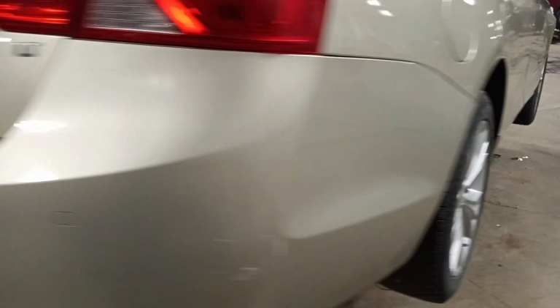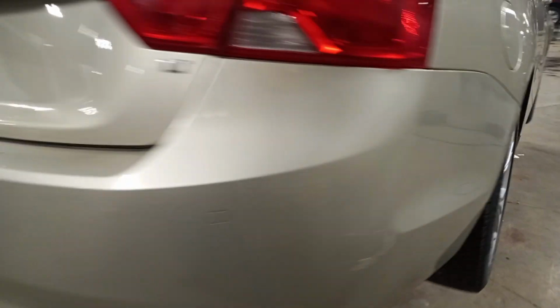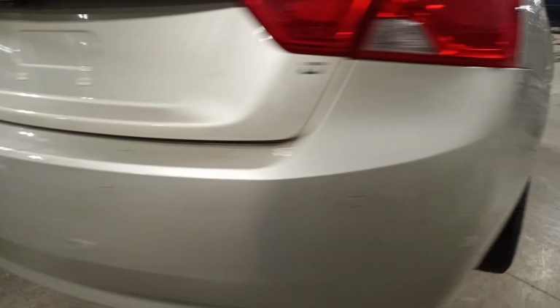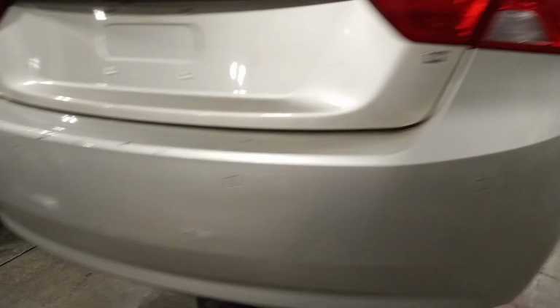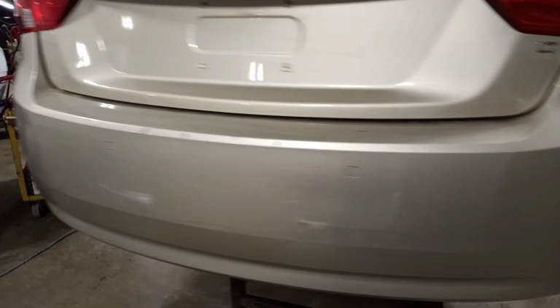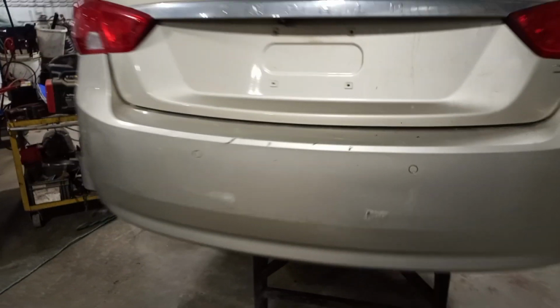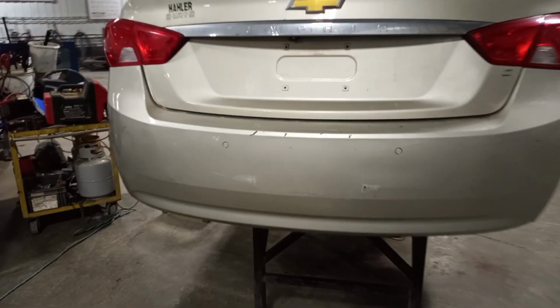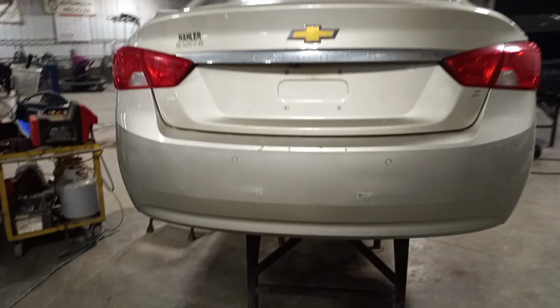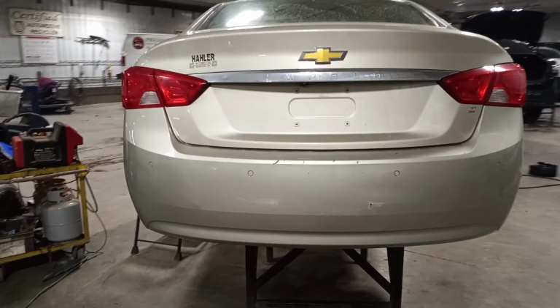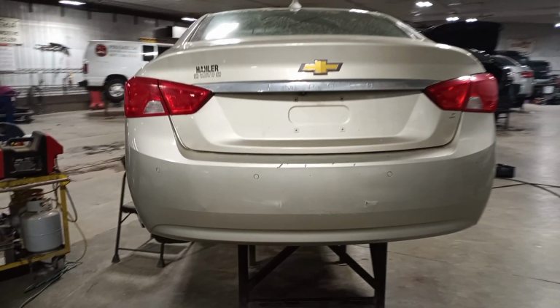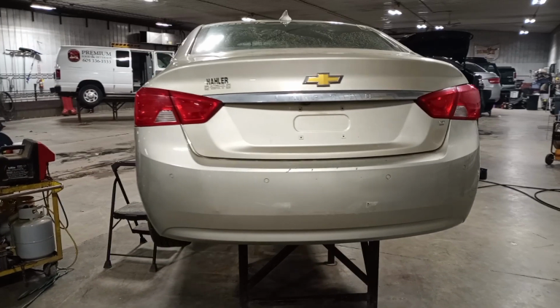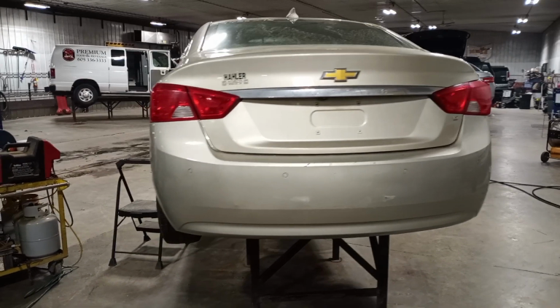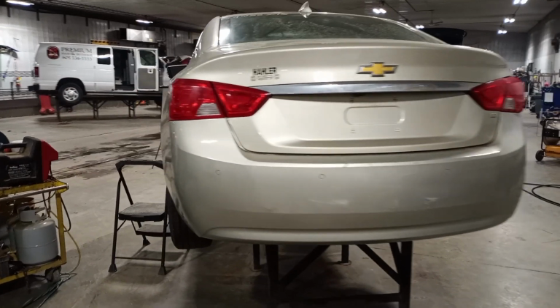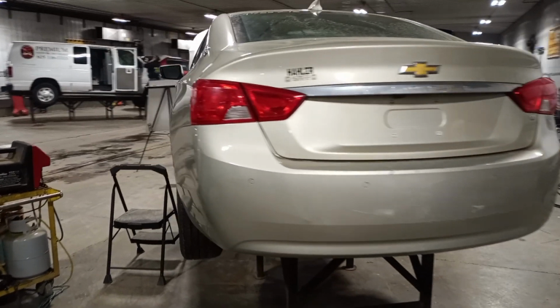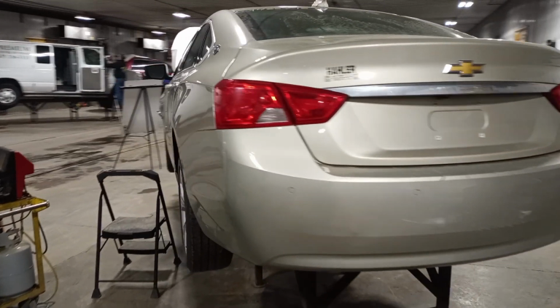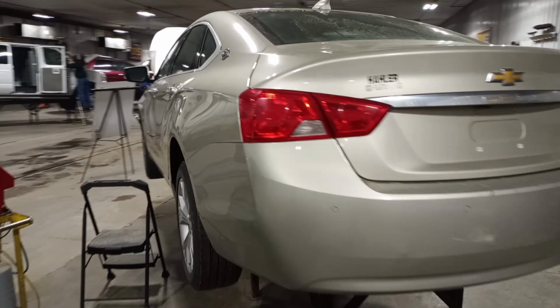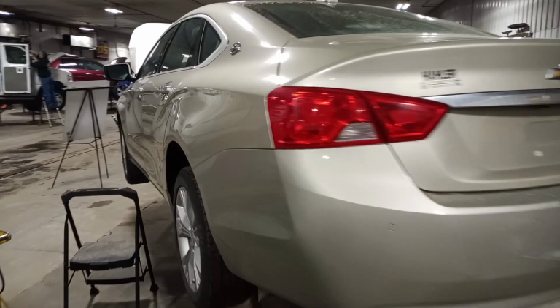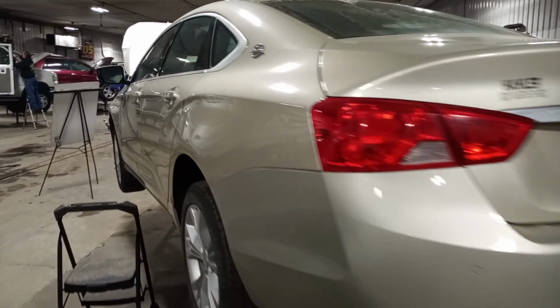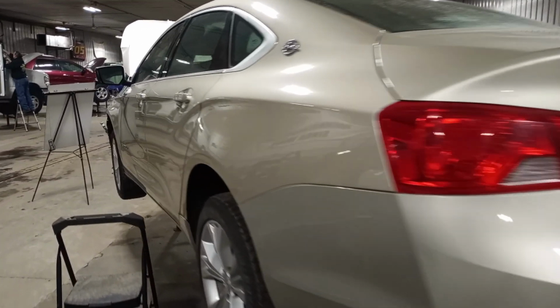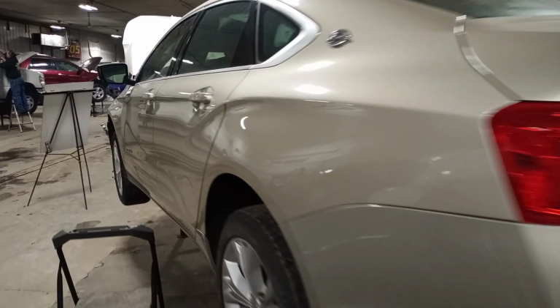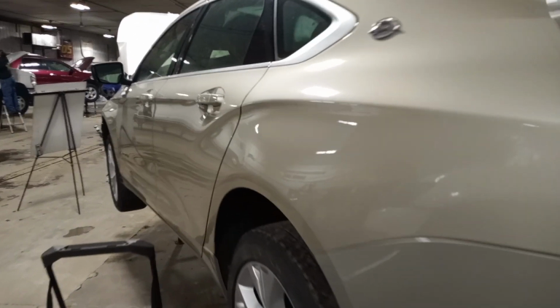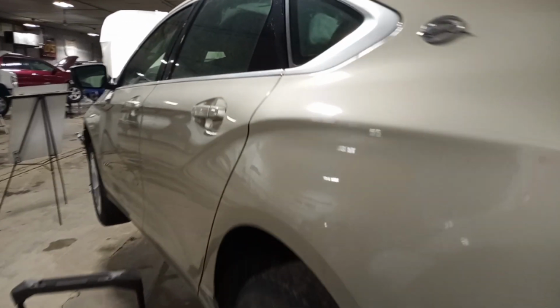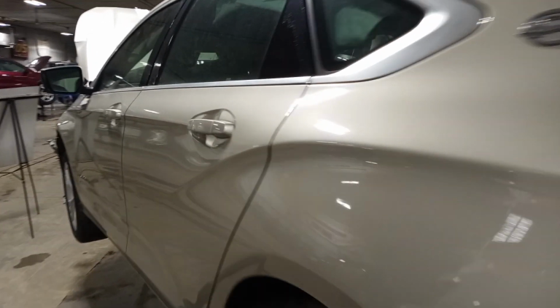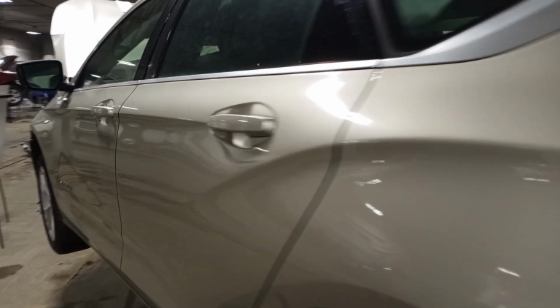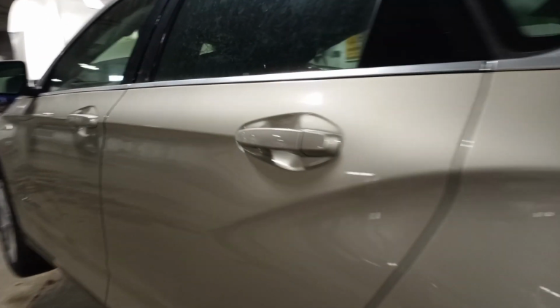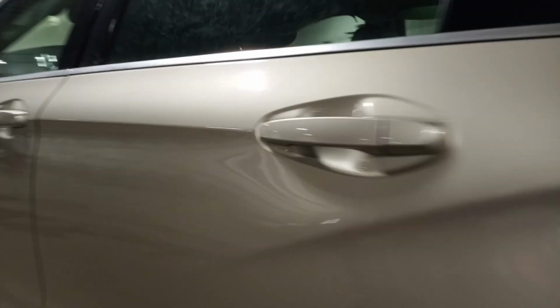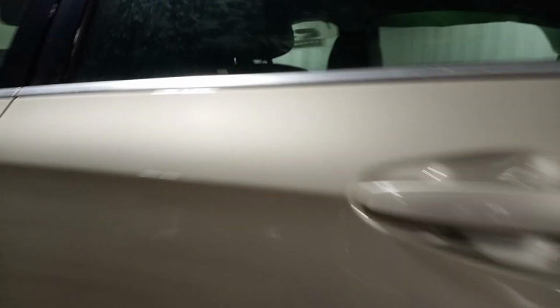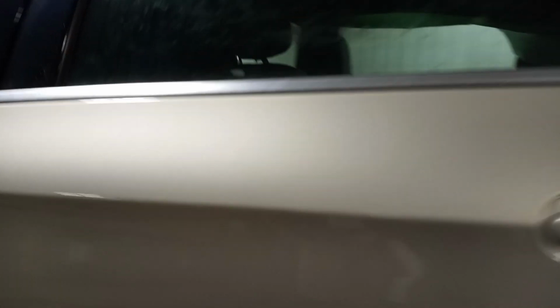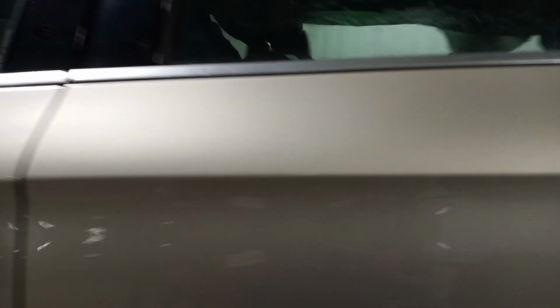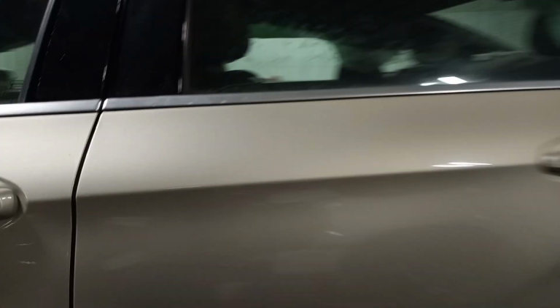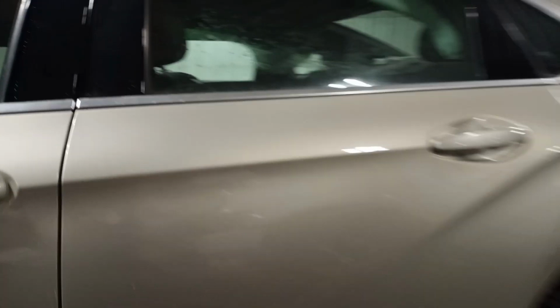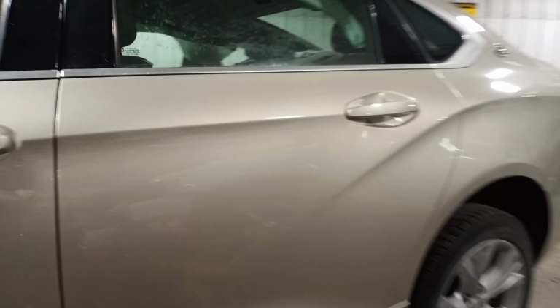Rear park assist, damage to the rear bumper, rear view camera. The color almost looks gold but it's called Champagne Silver Metallic.